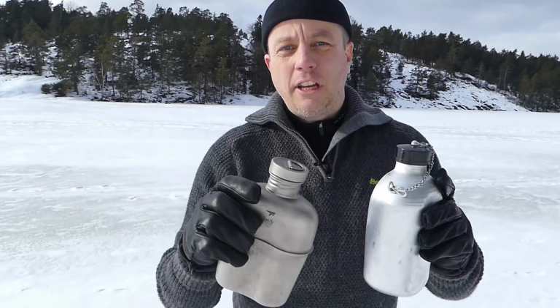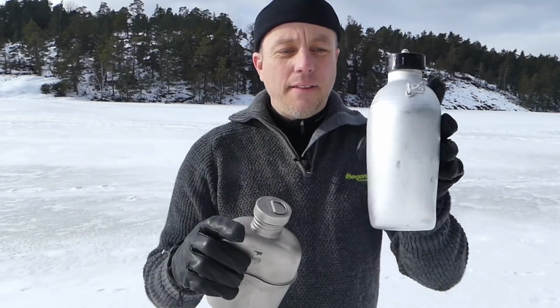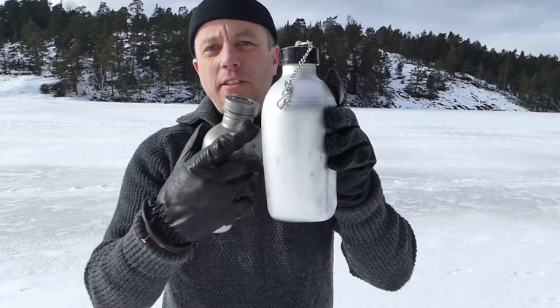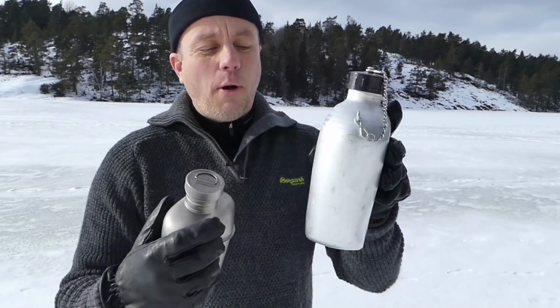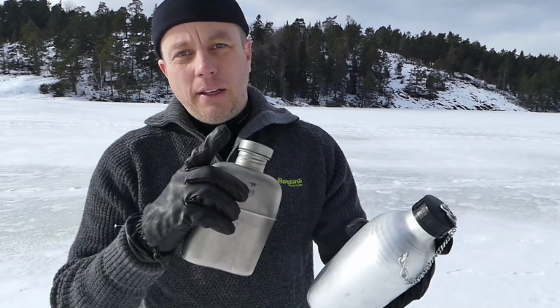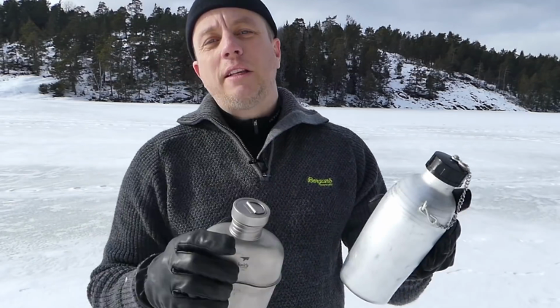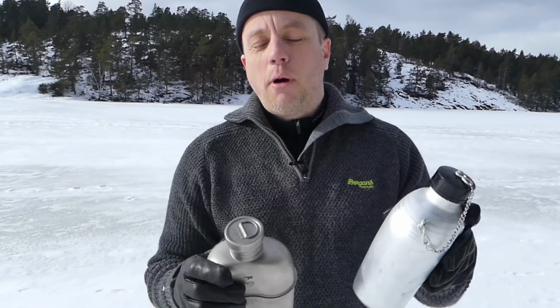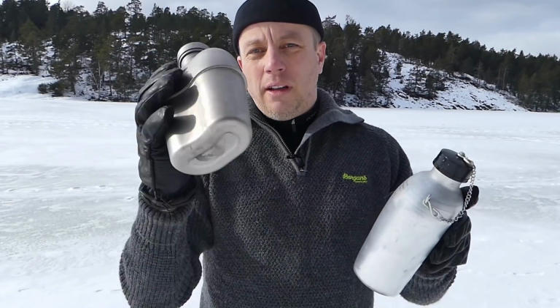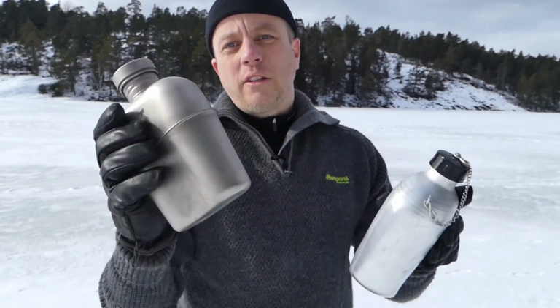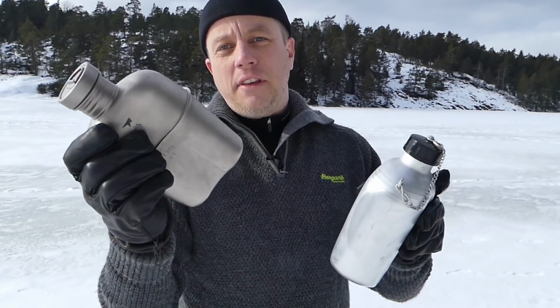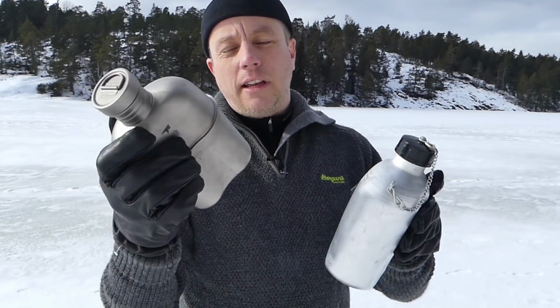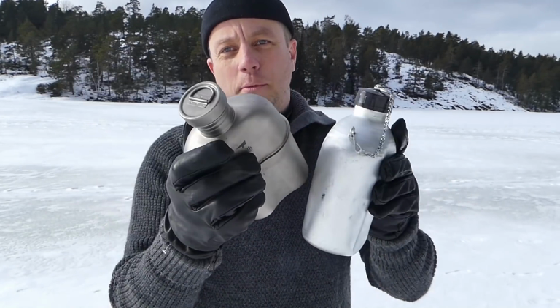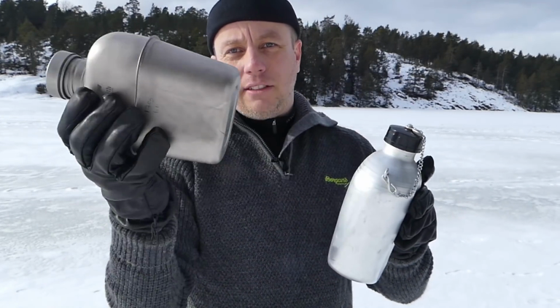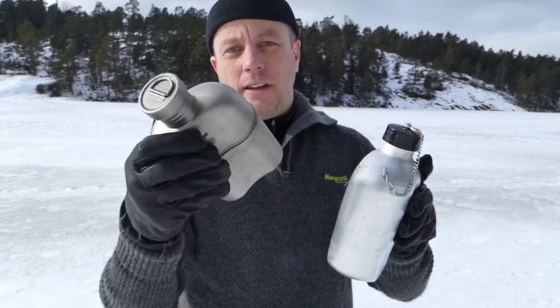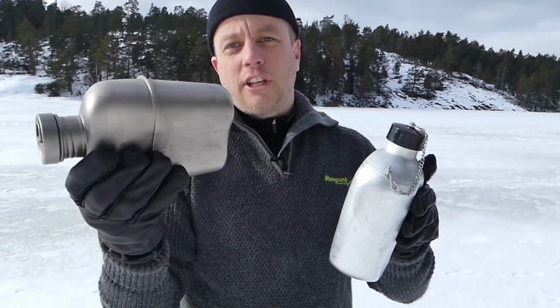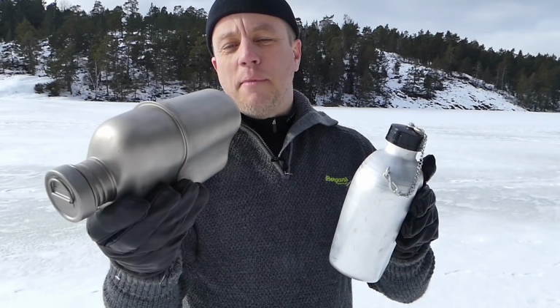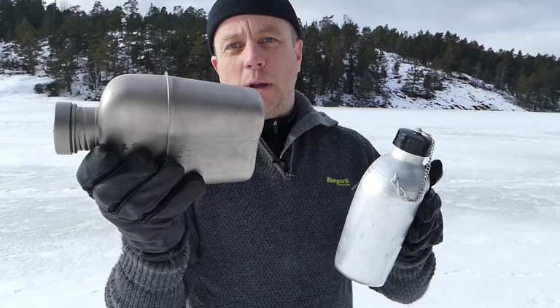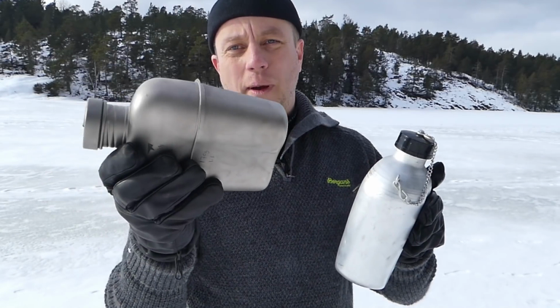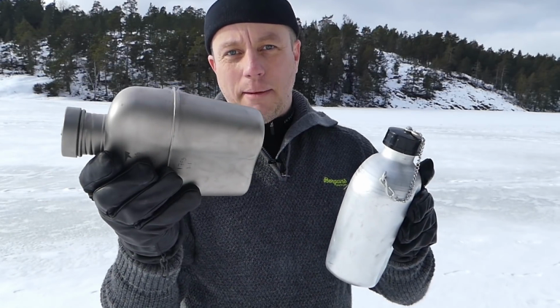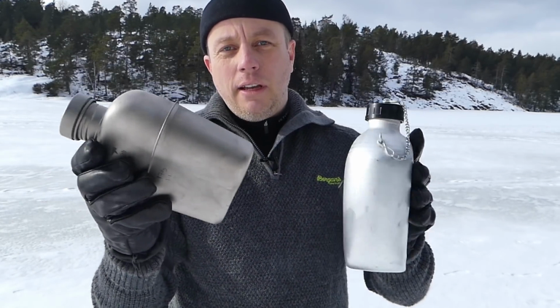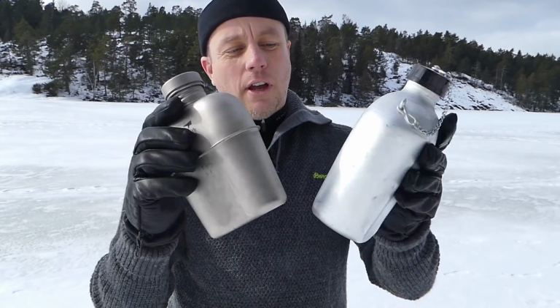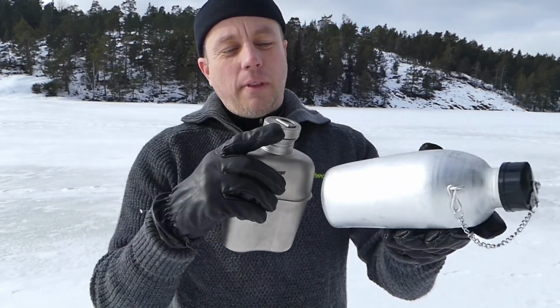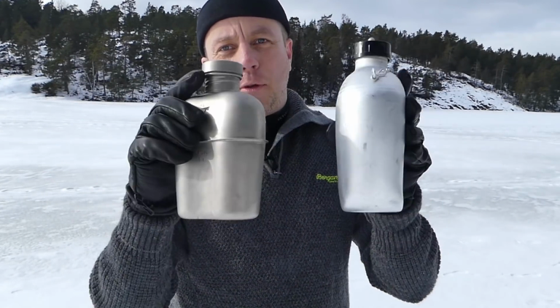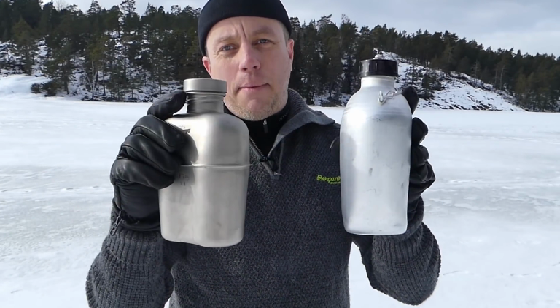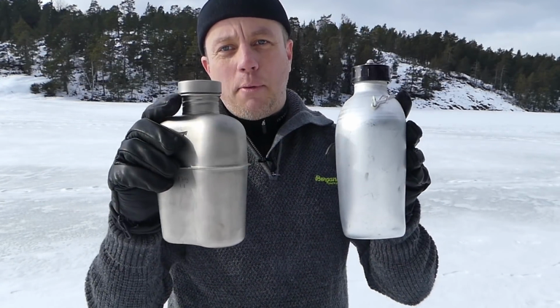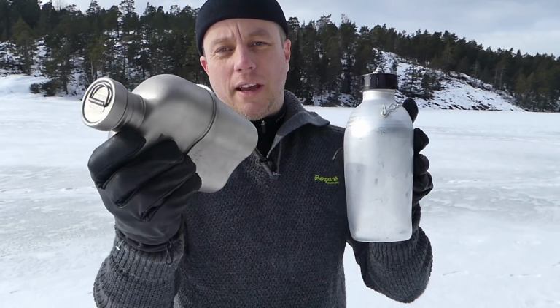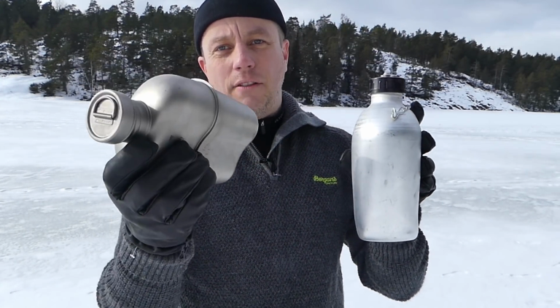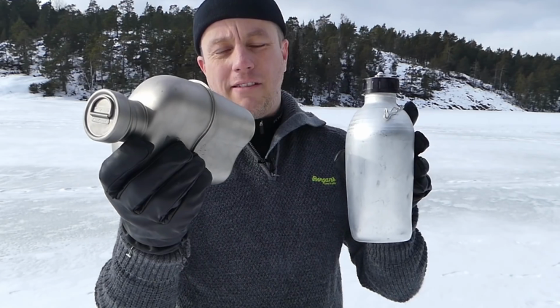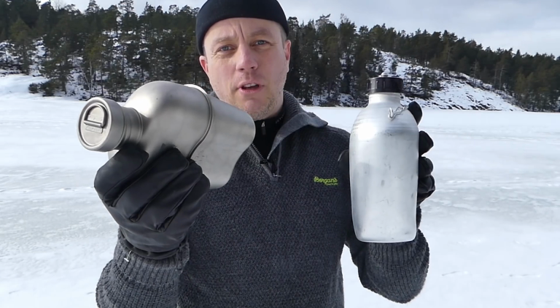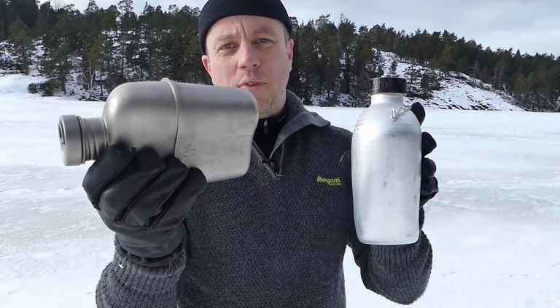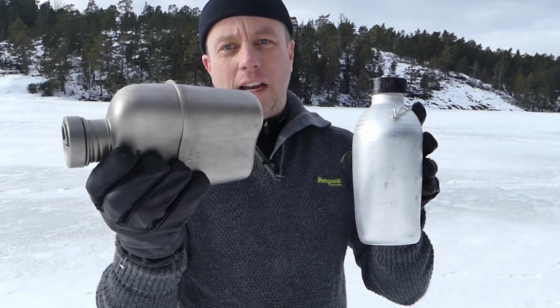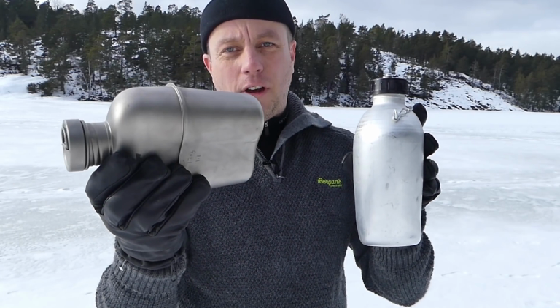Now you might say, yeah, but this is a bigger bottle — and that's true. I worked out that if the titanium flask had the same volume as the aluminium one, scaled up, it would be 200 grams. So if you compare apples to apples, you're saving 130 grams with the titanium flask.